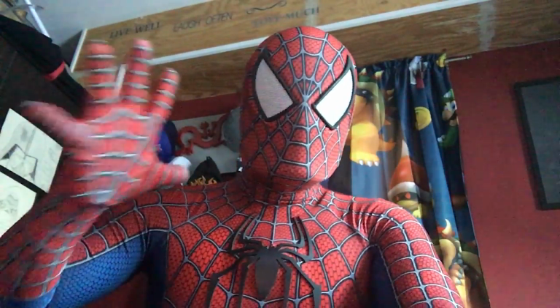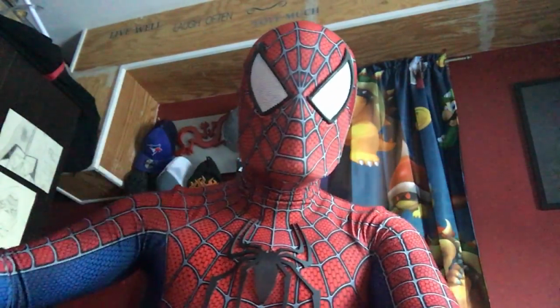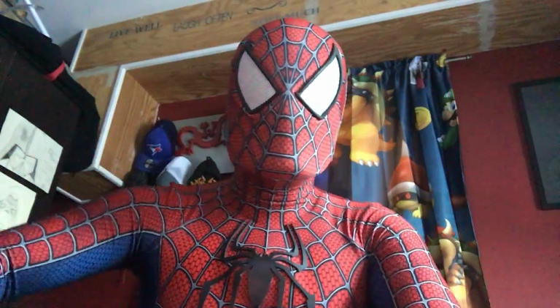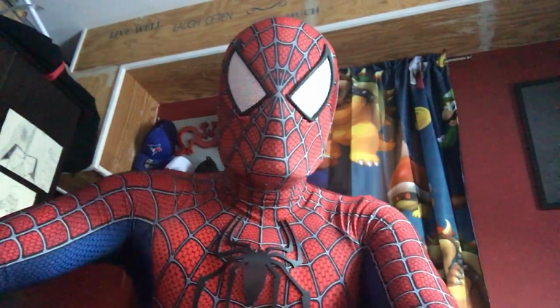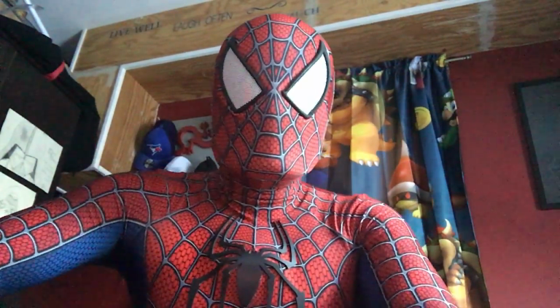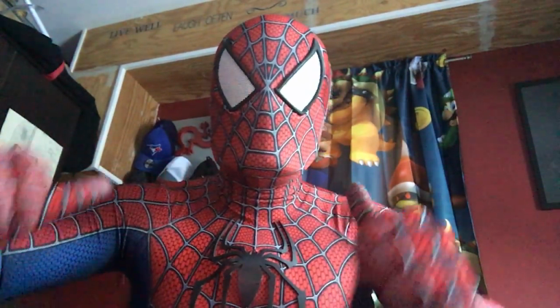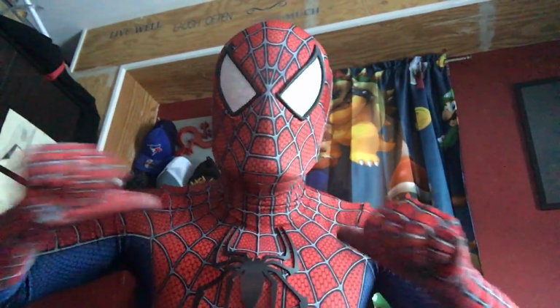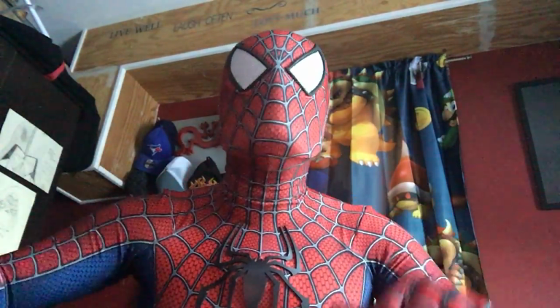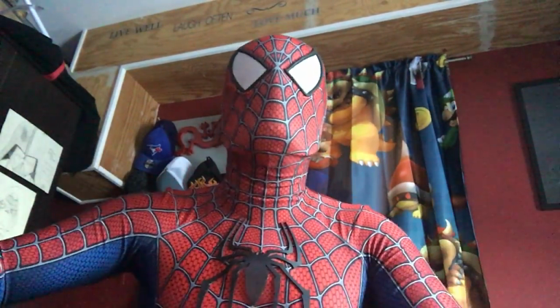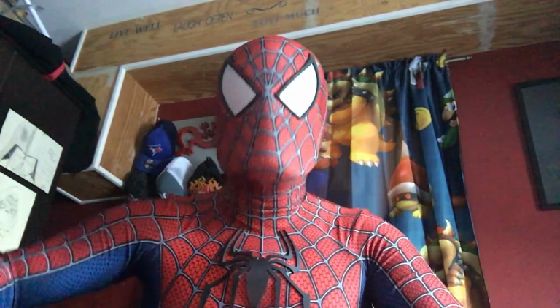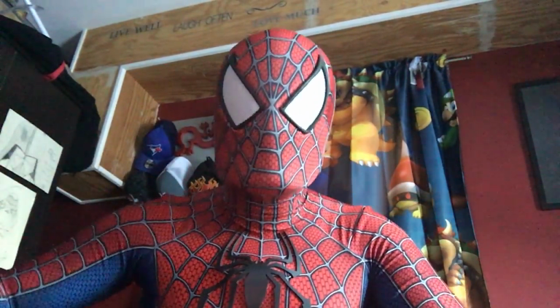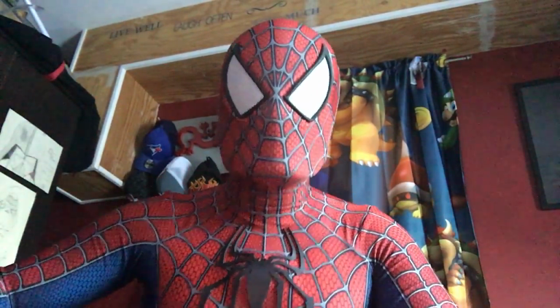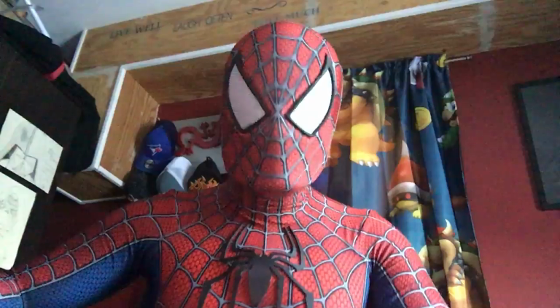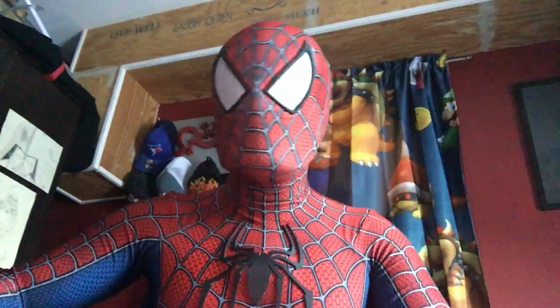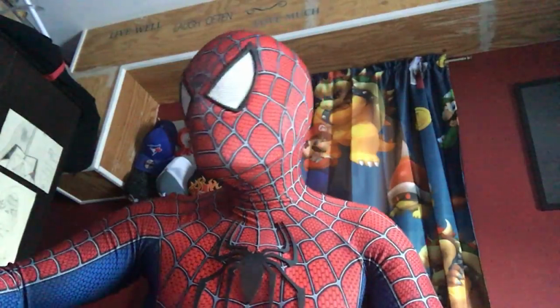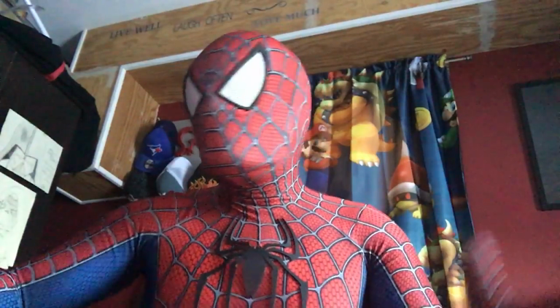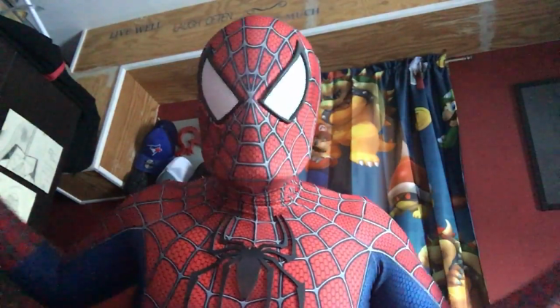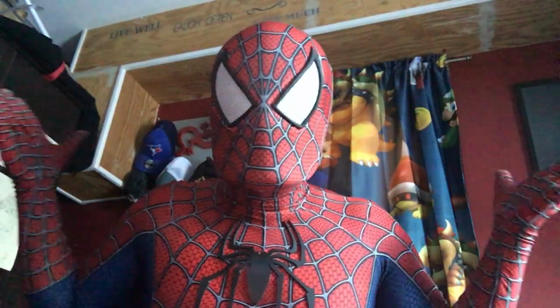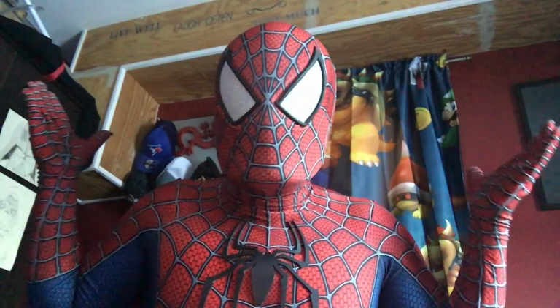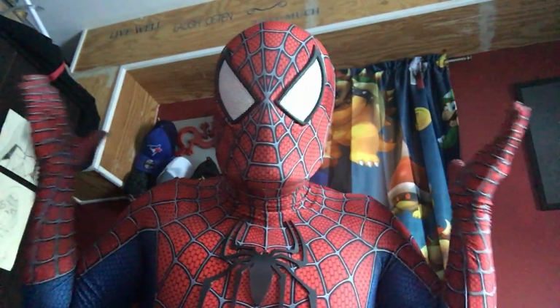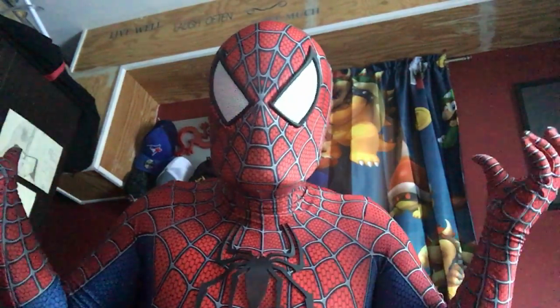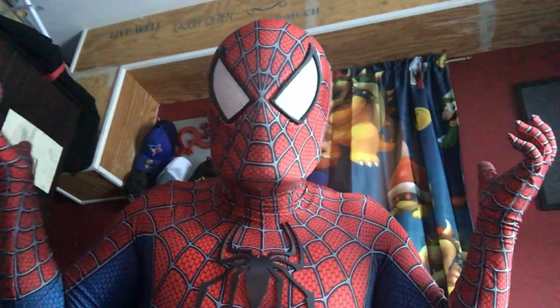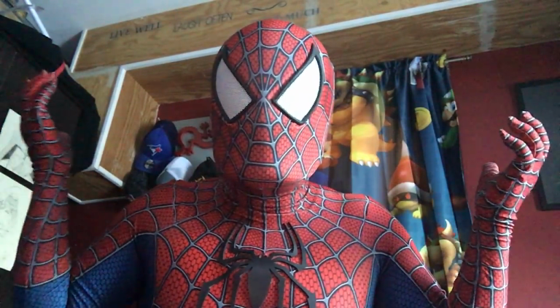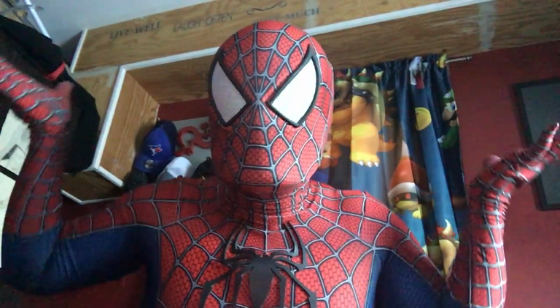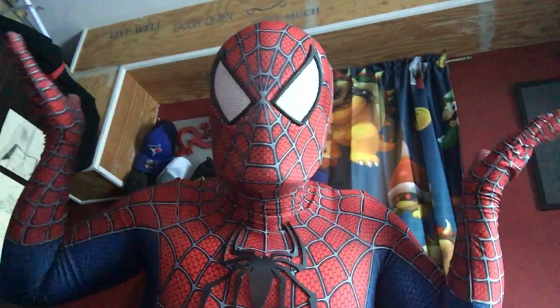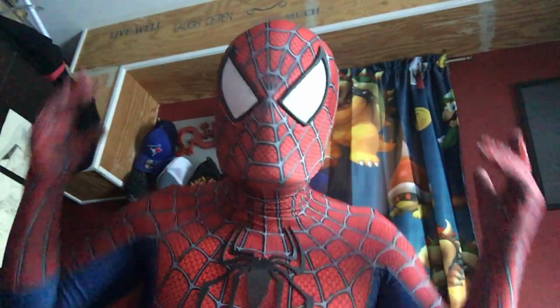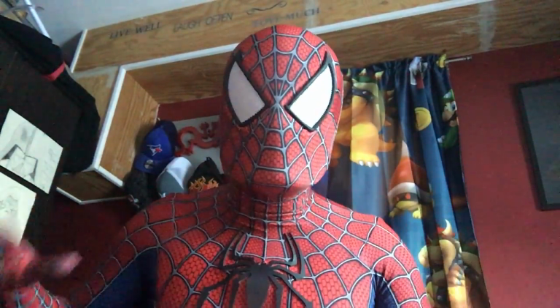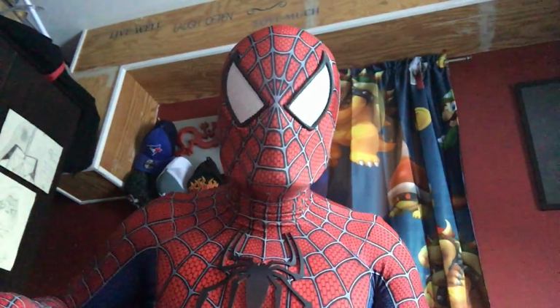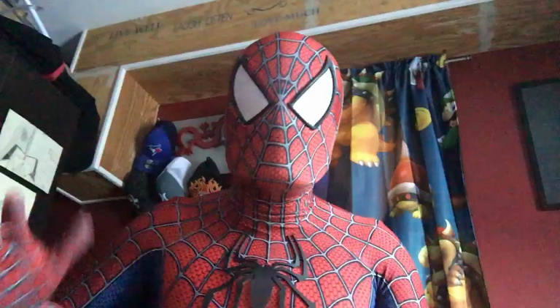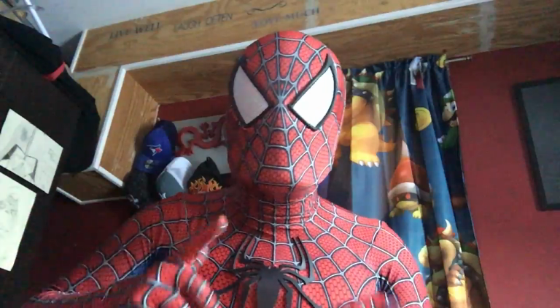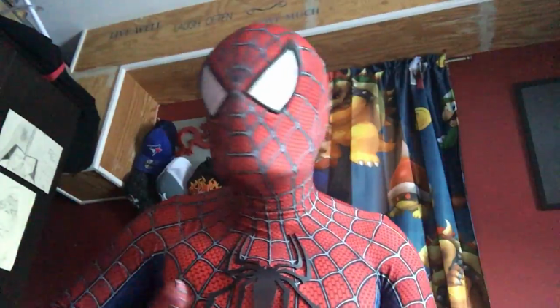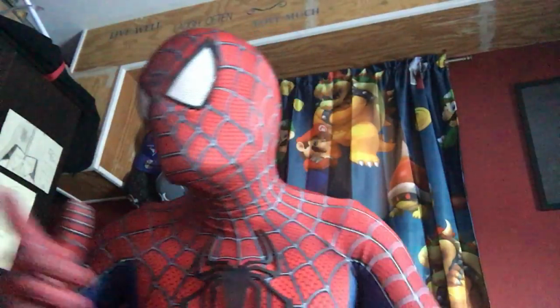Merry Christmas, Wet Pets. It's your boy, the friendly neighborhood Spider-Man. And today, this is a first time in an unboxing for the Spider-Man unboxing today.